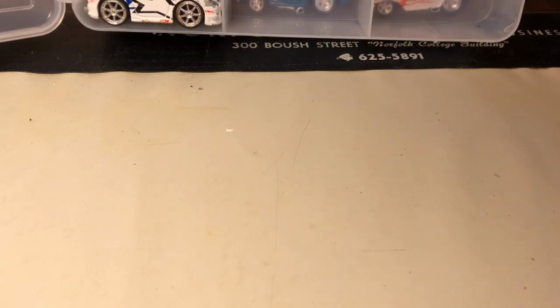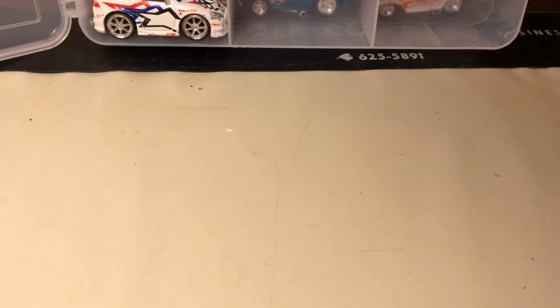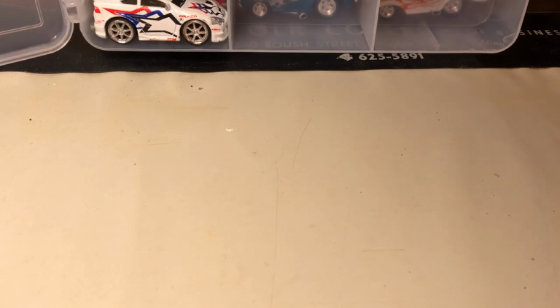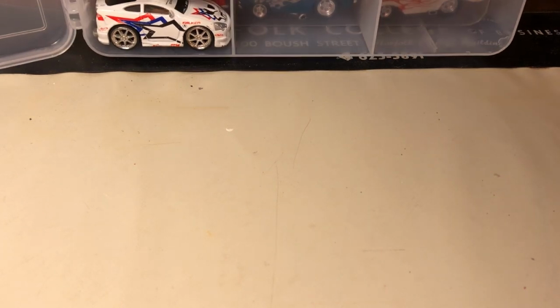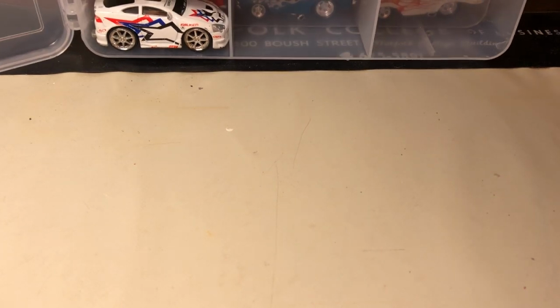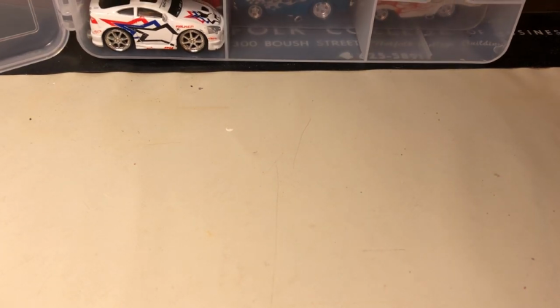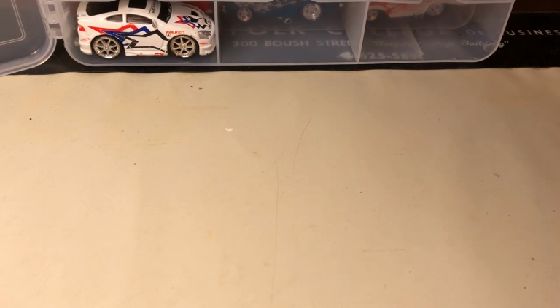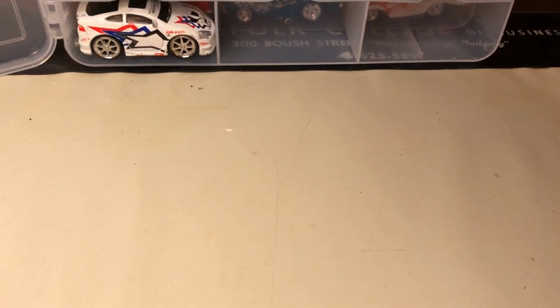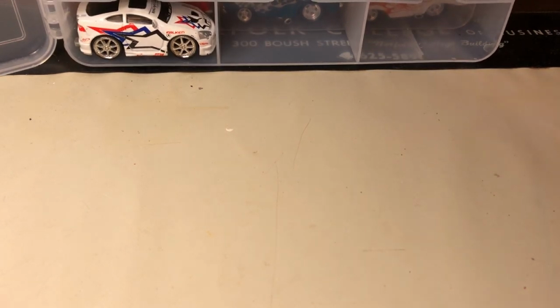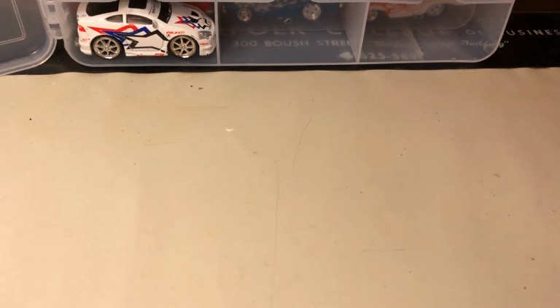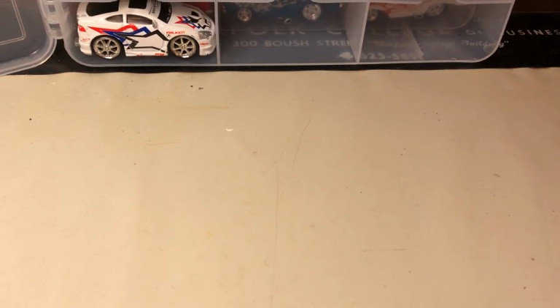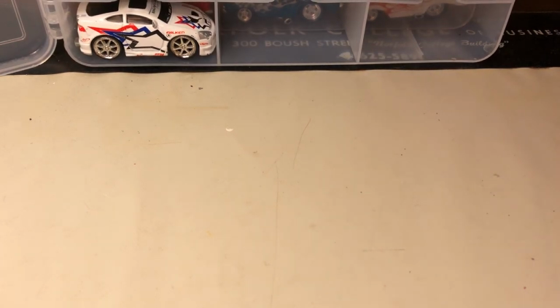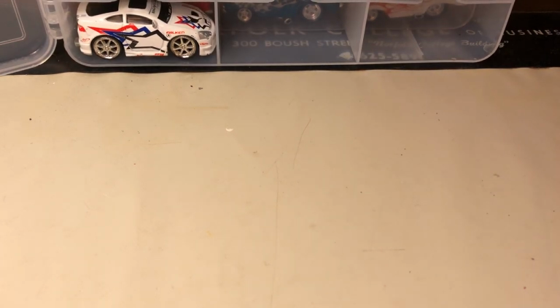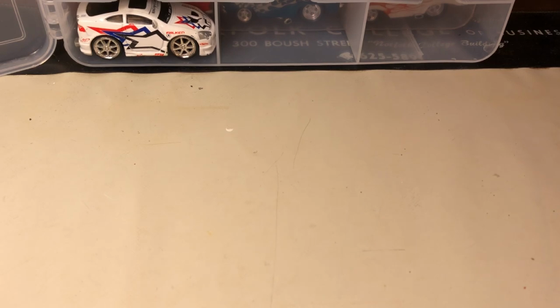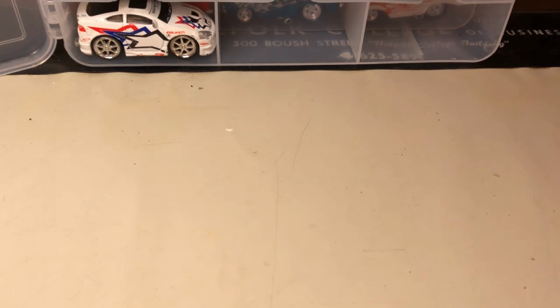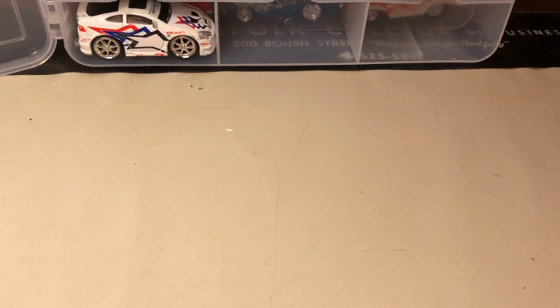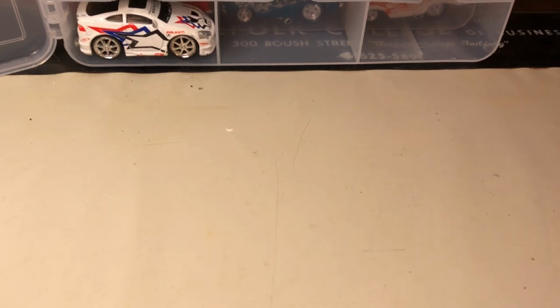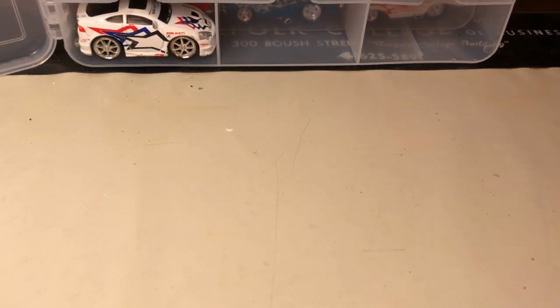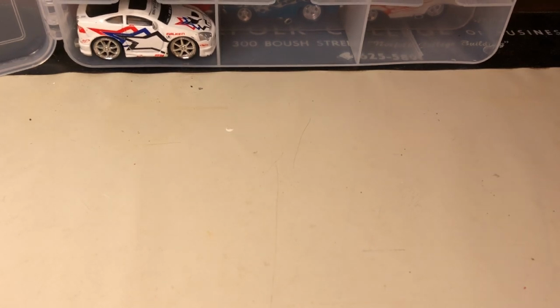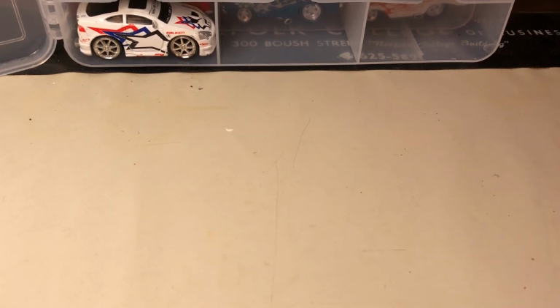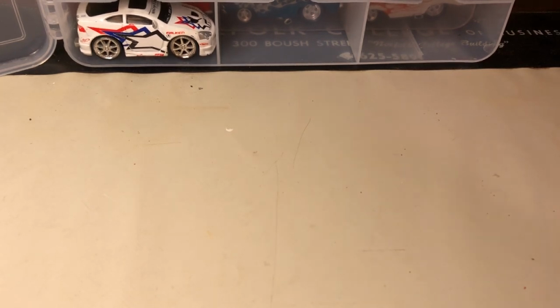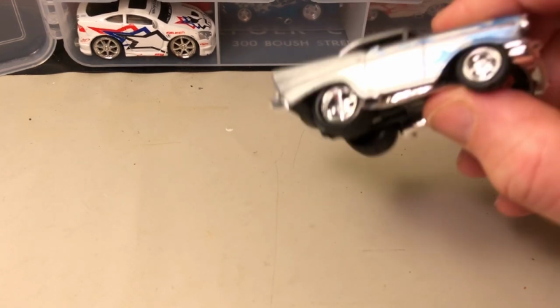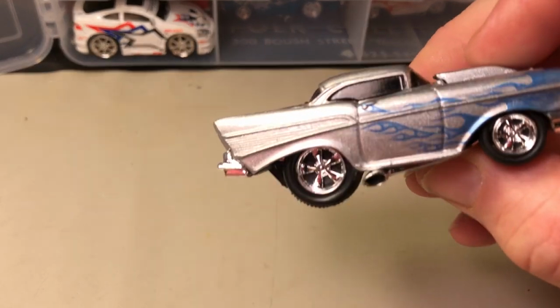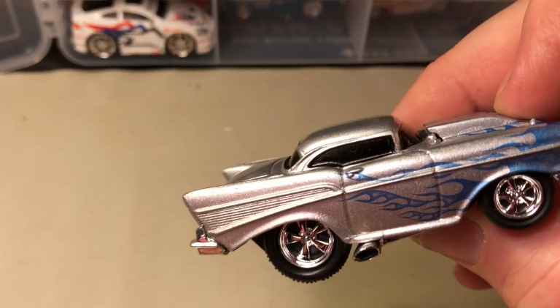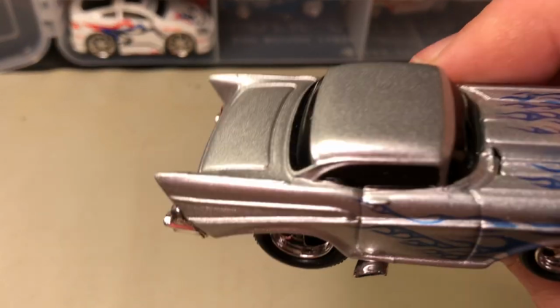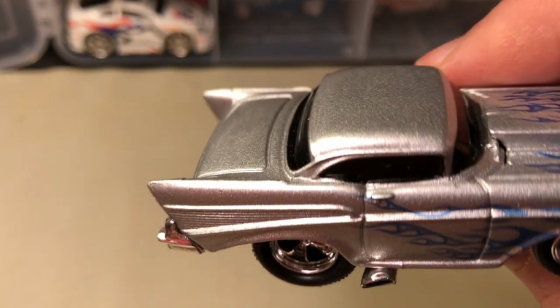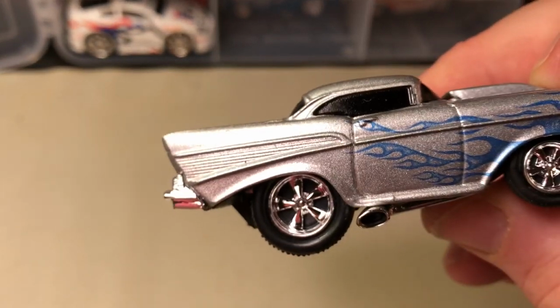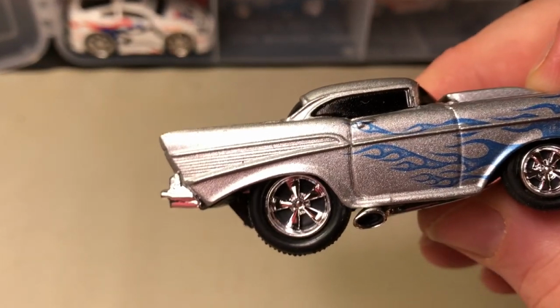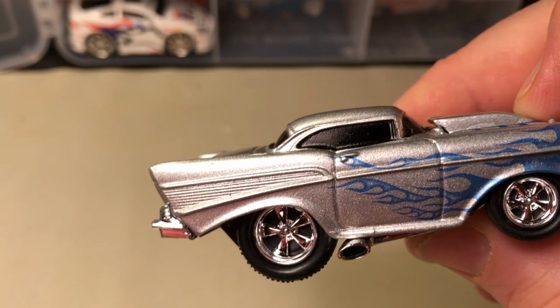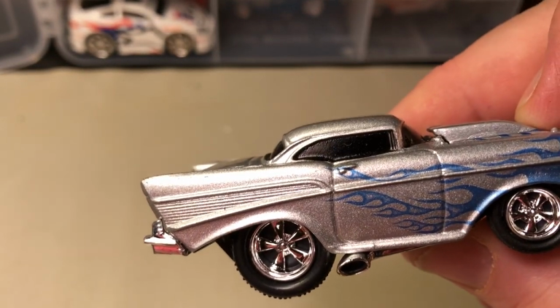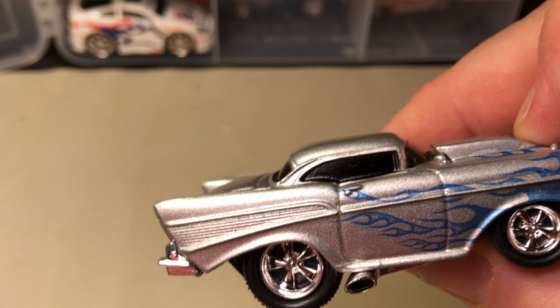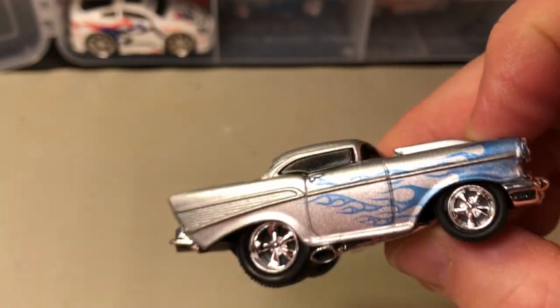I only have 46 cars total. Here's another '57 Chevy.